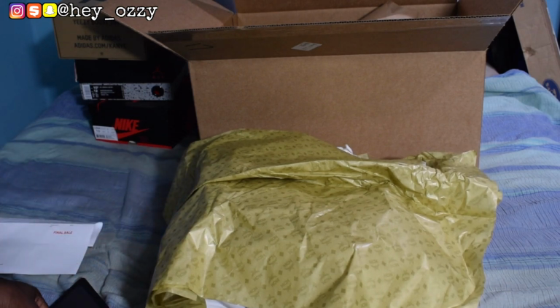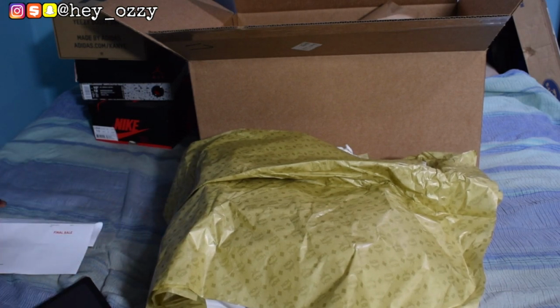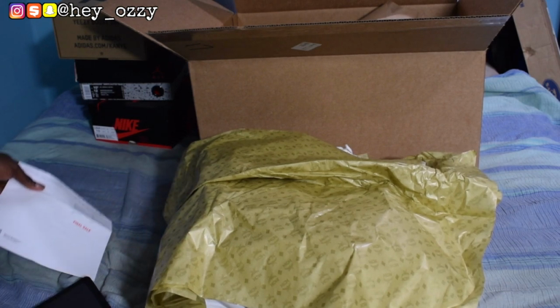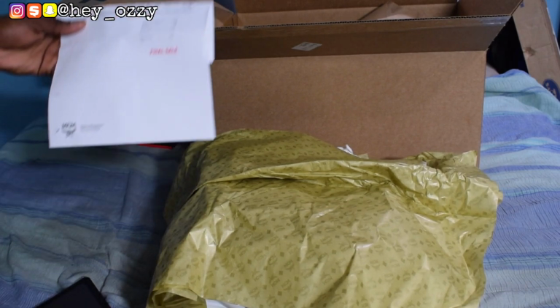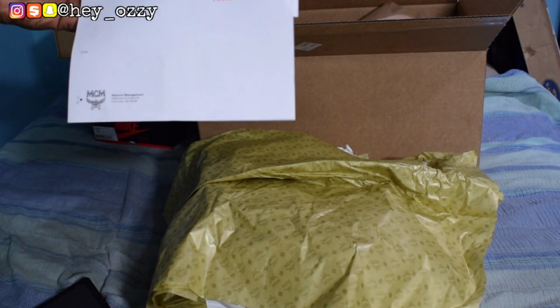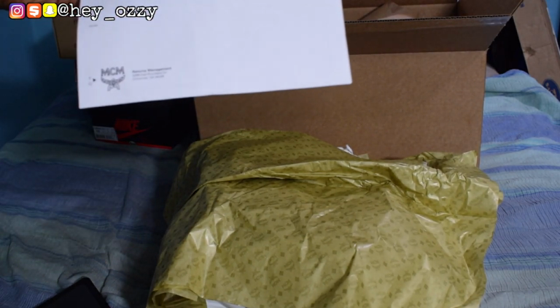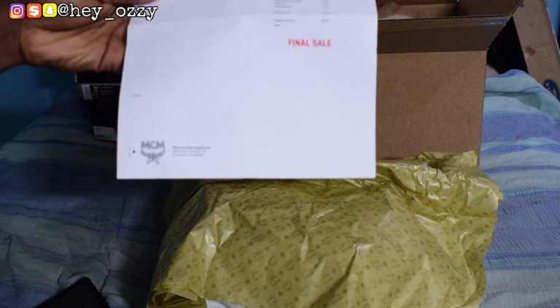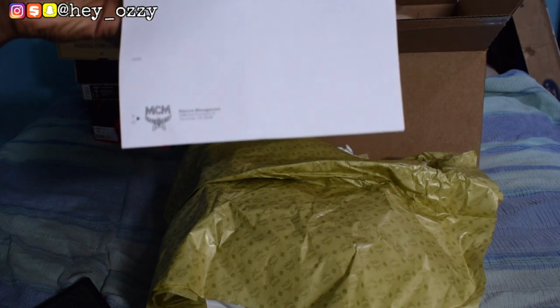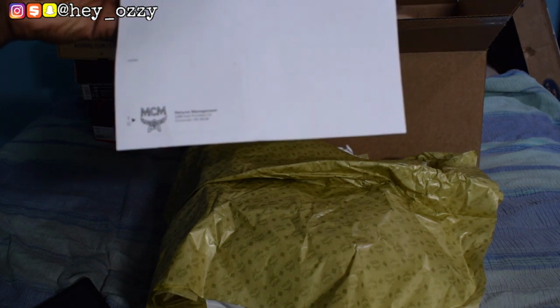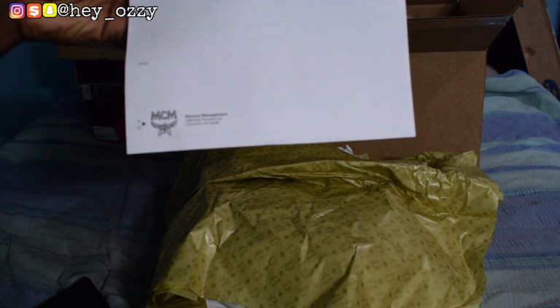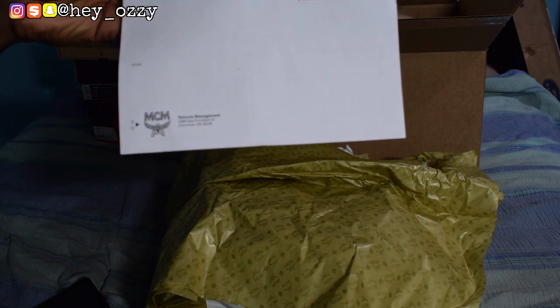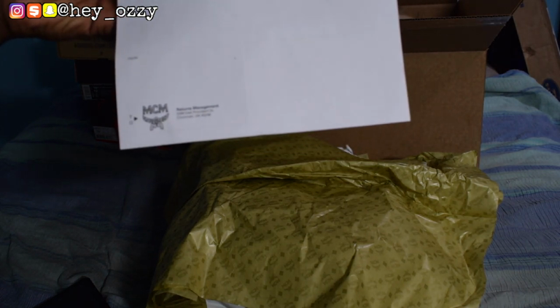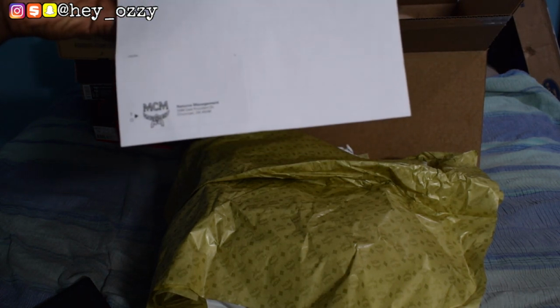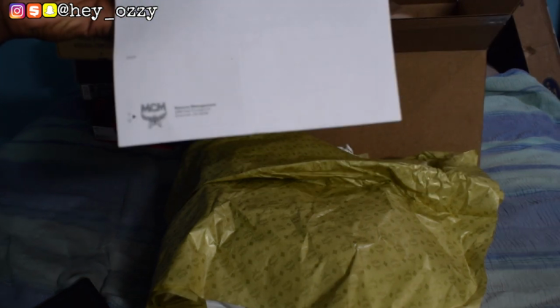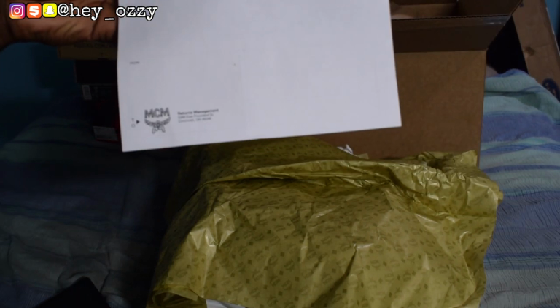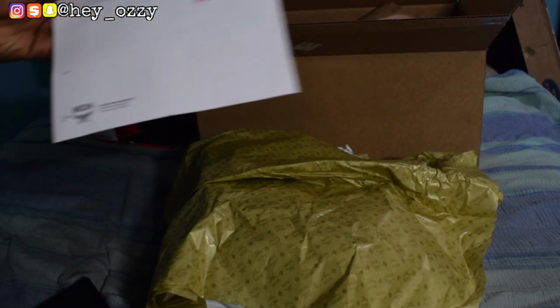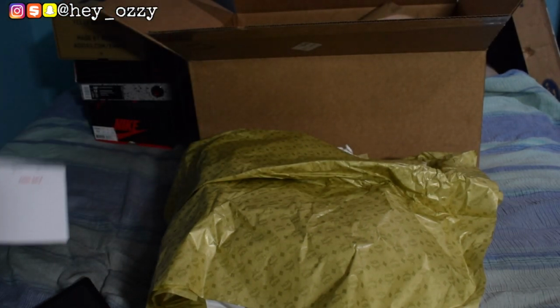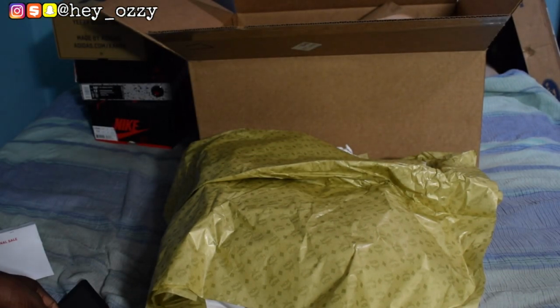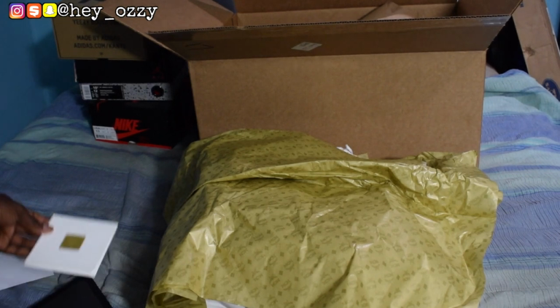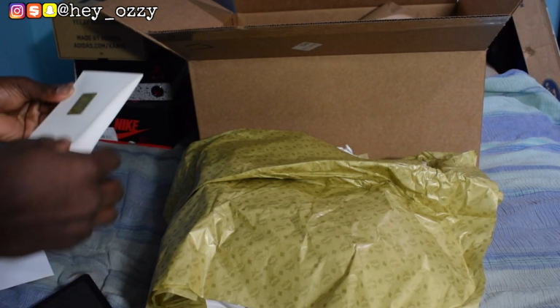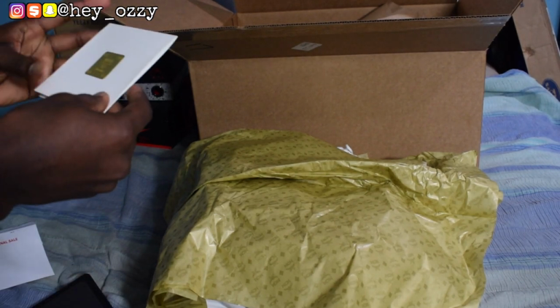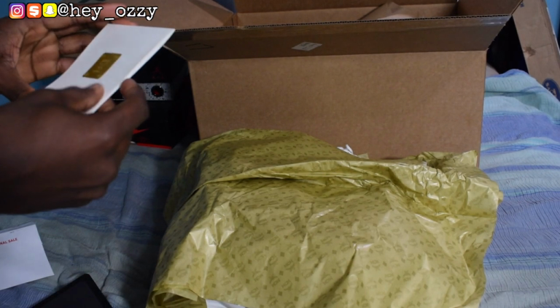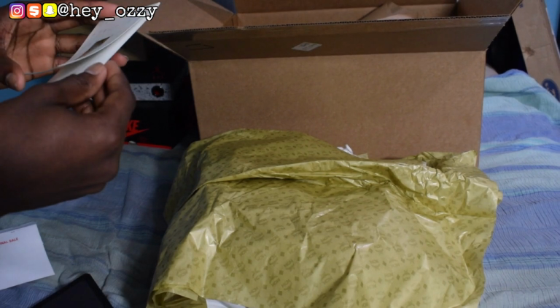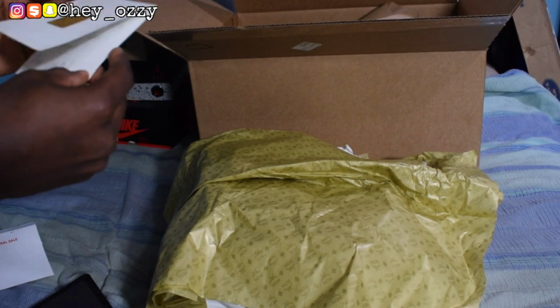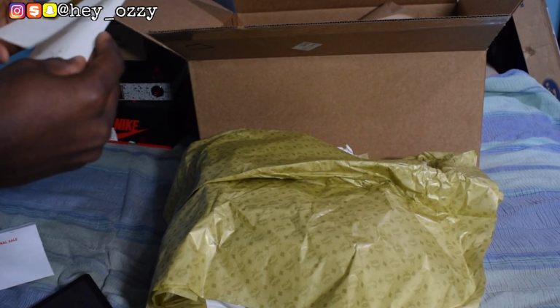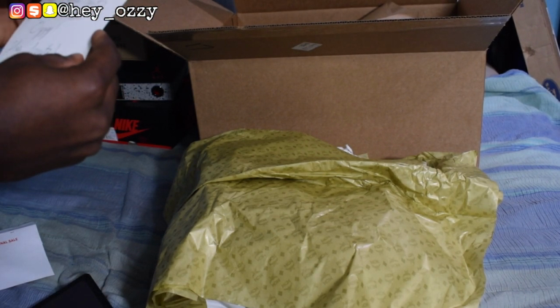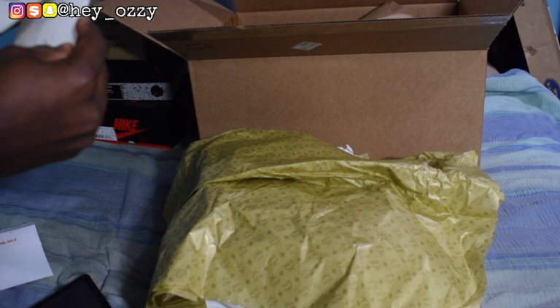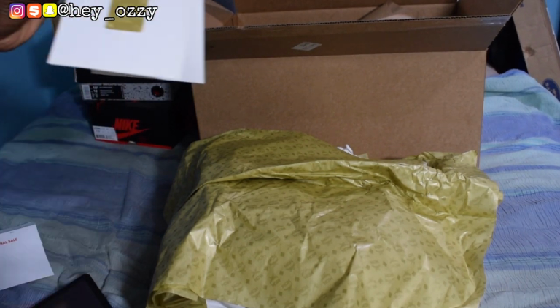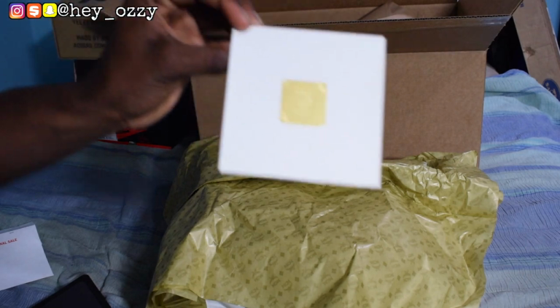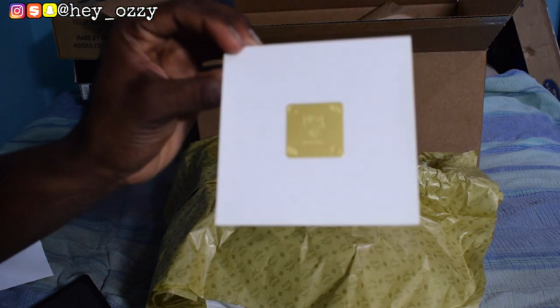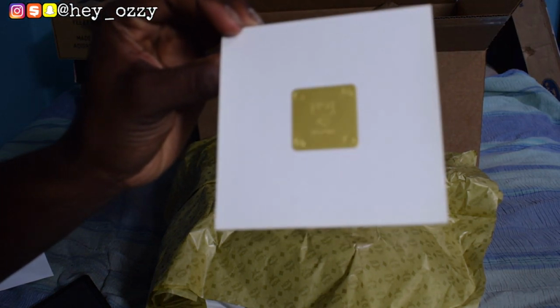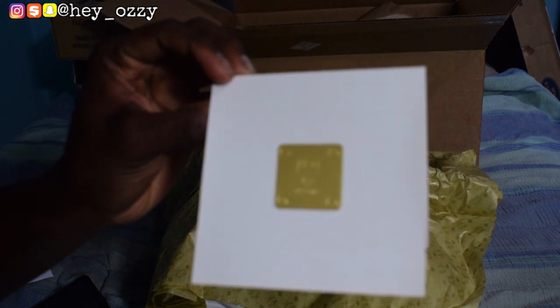As you can see, this is a little bit of MCM information — that's the MCM branding on the paper. And then I got a little gift note to myself as a joke, so it had the MCM stamp on it.